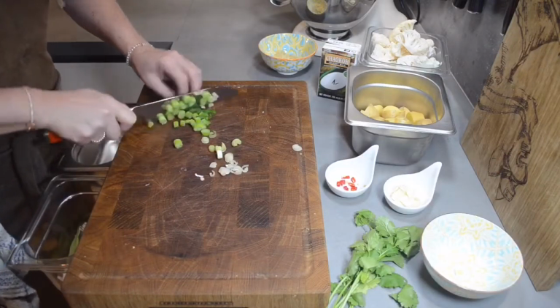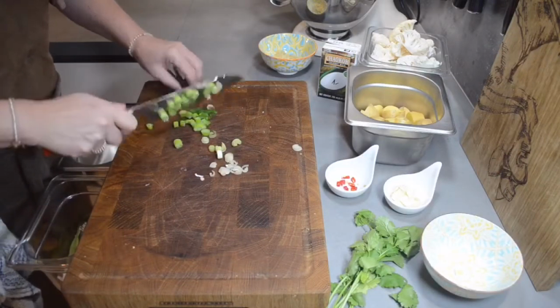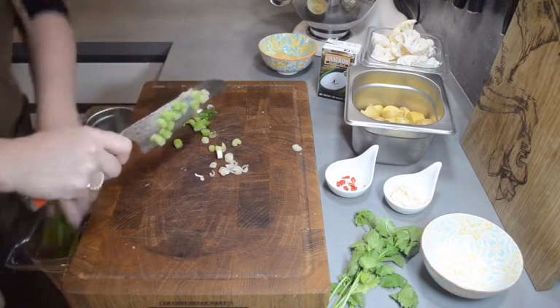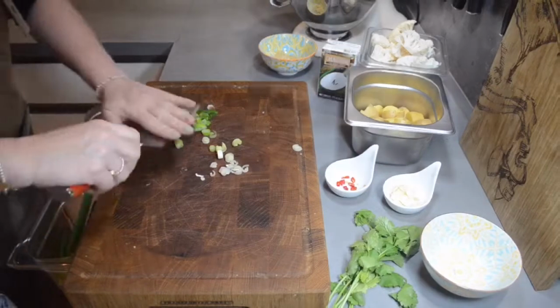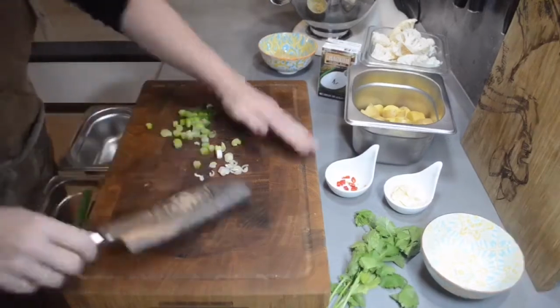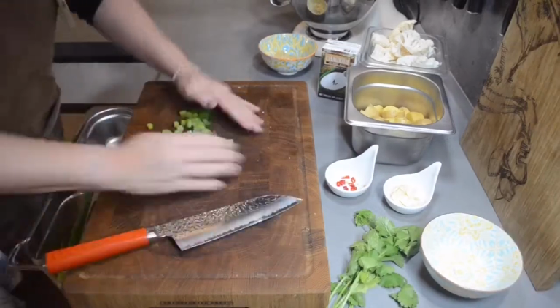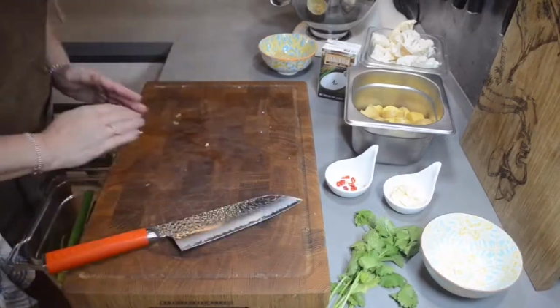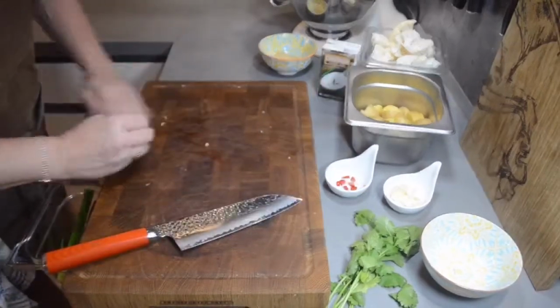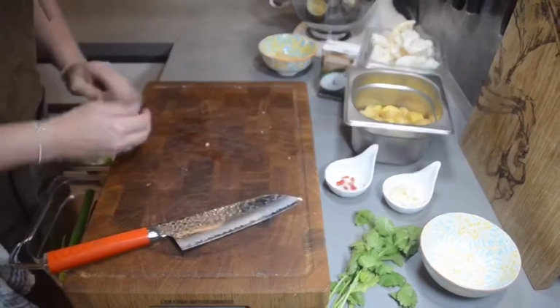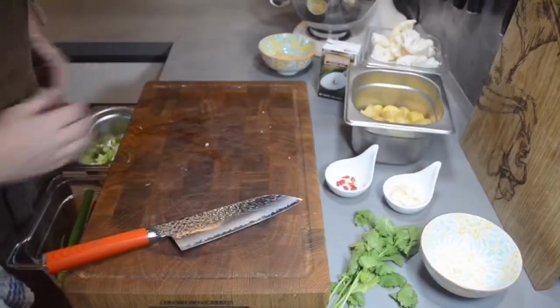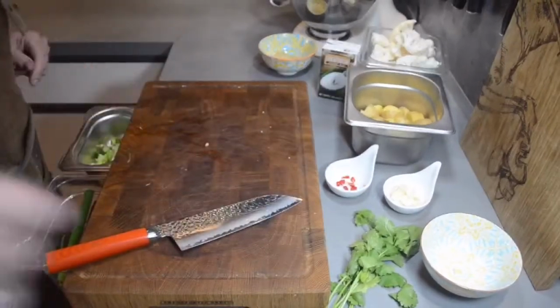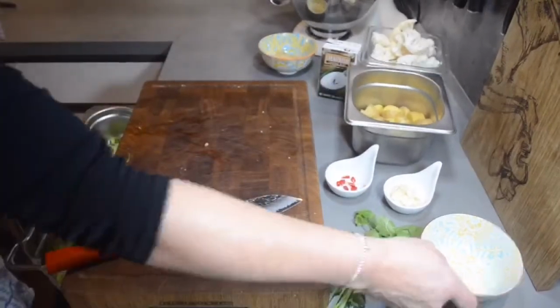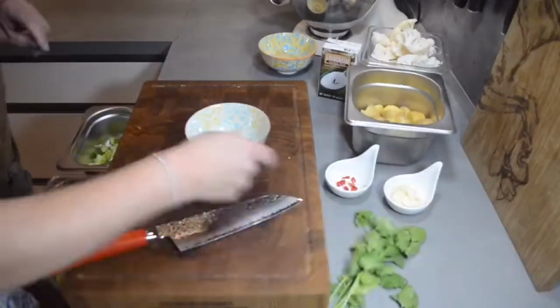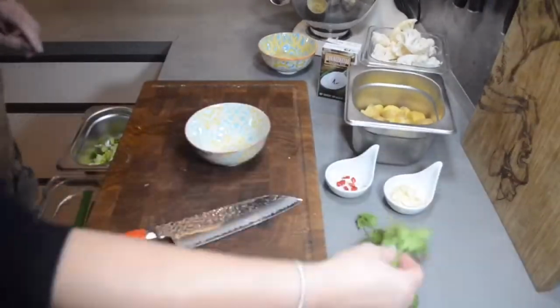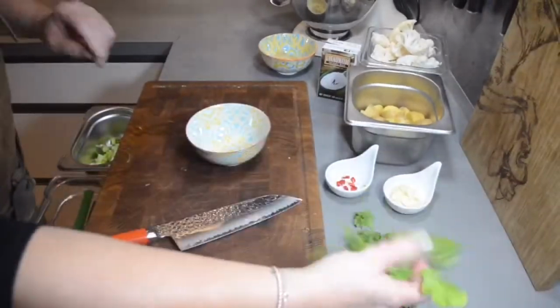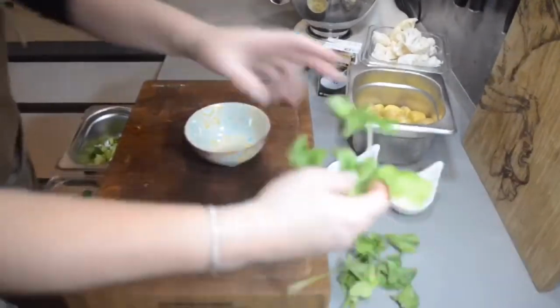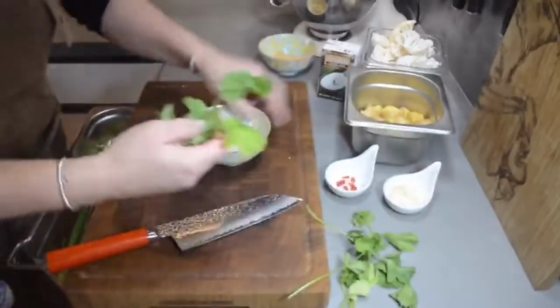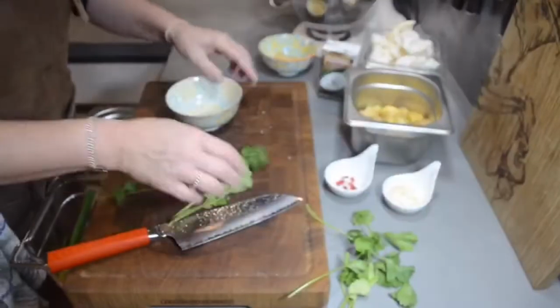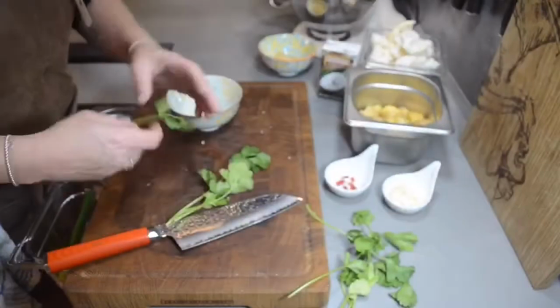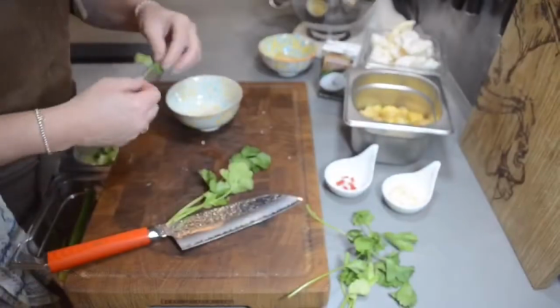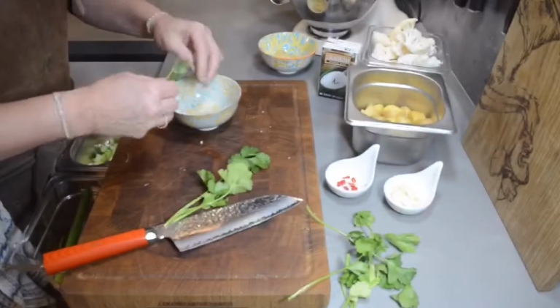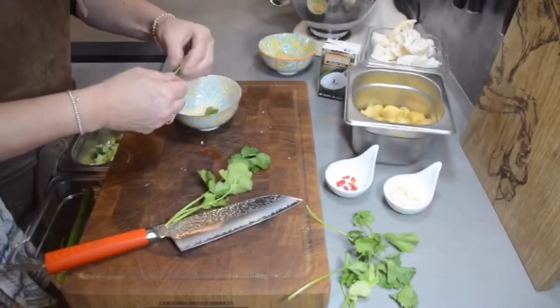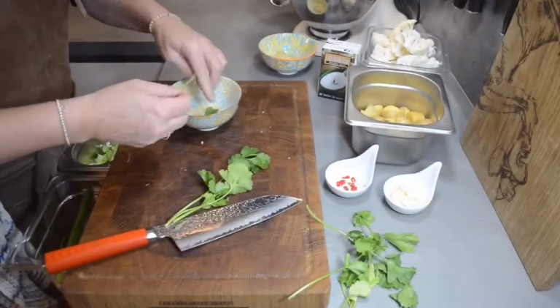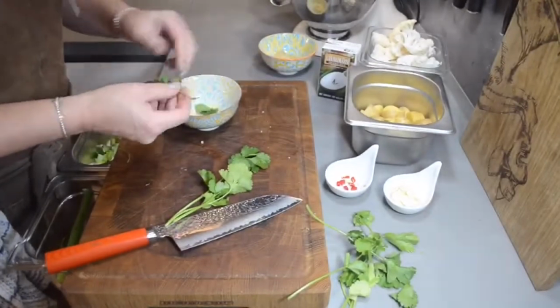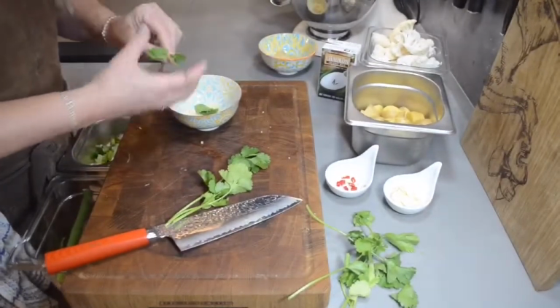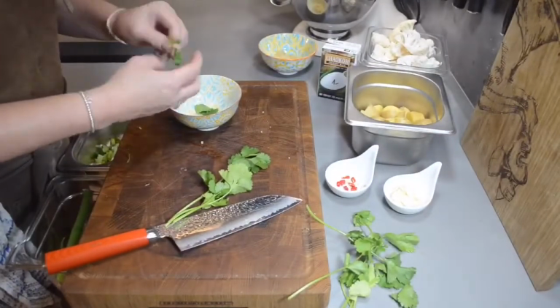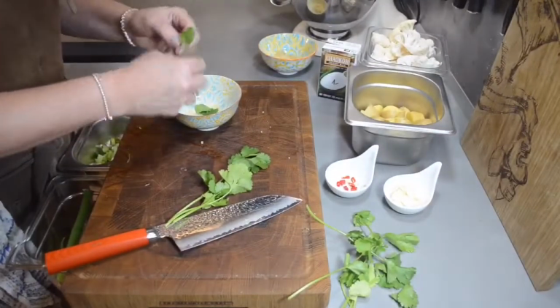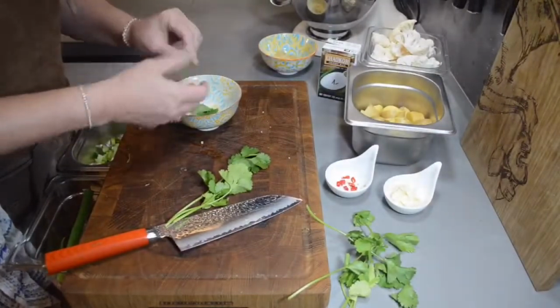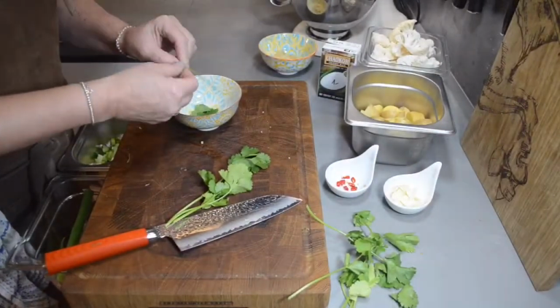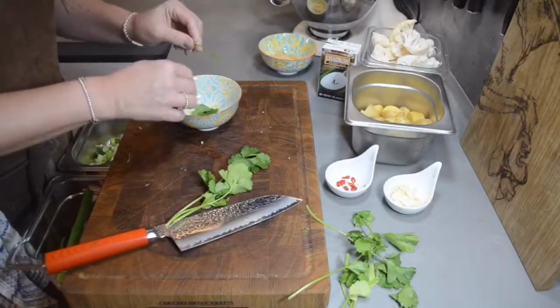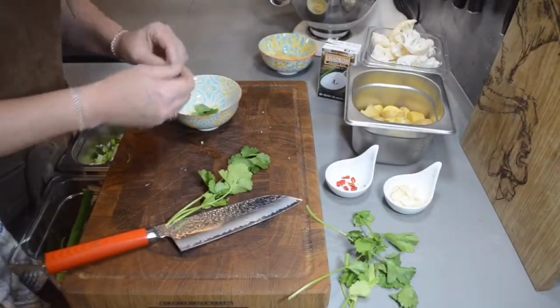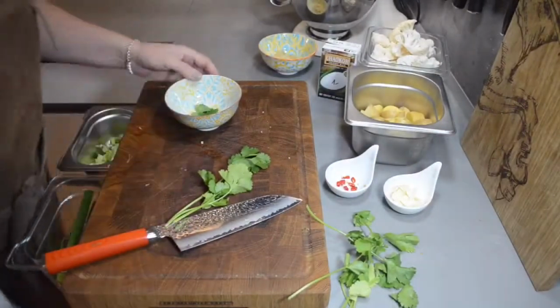Then the spring onions — not much to tell about. Also with the coriander, just take the nice leaves, take them off and put them aside.